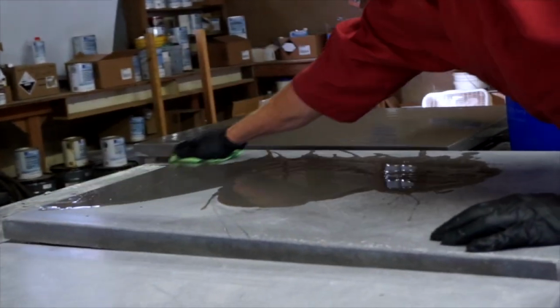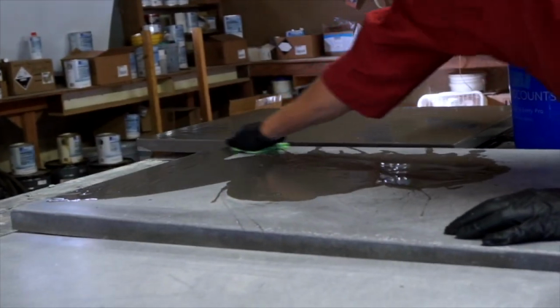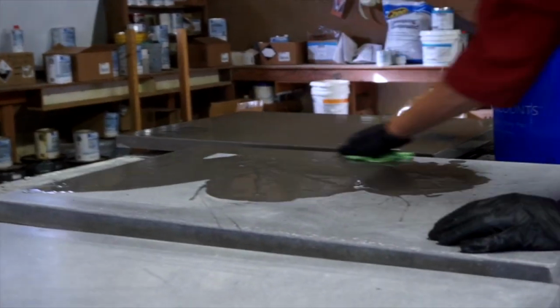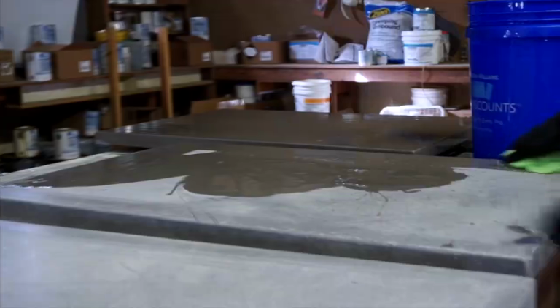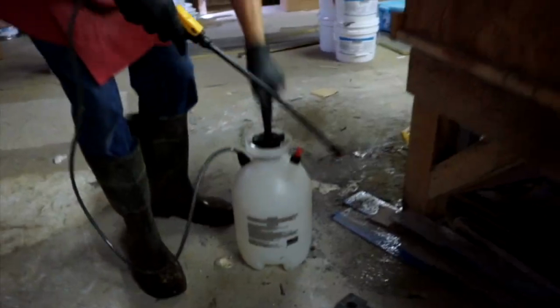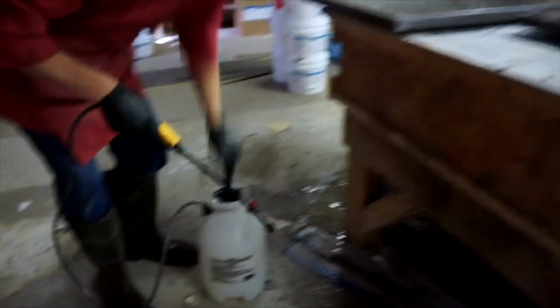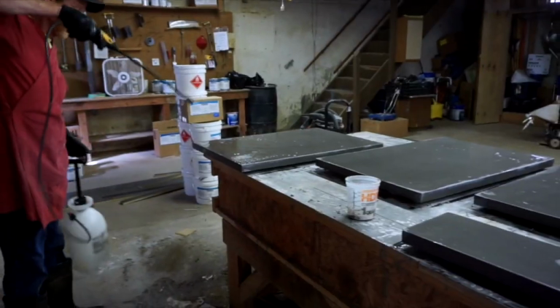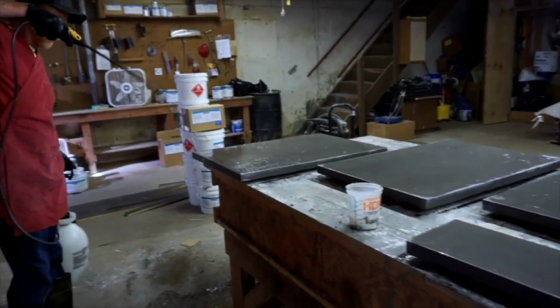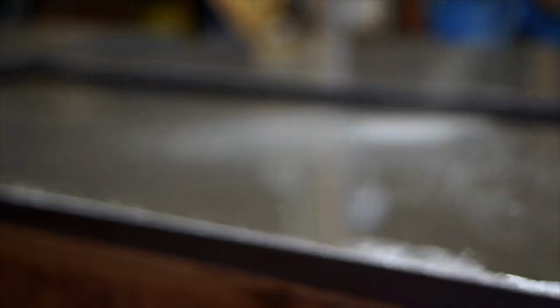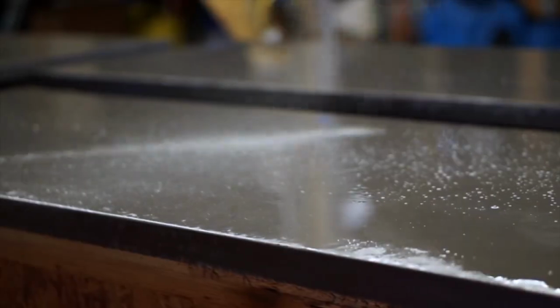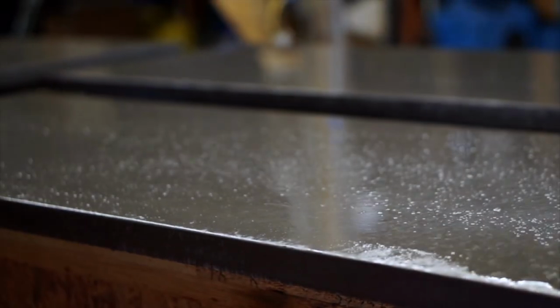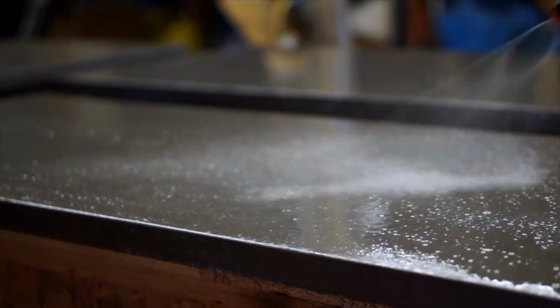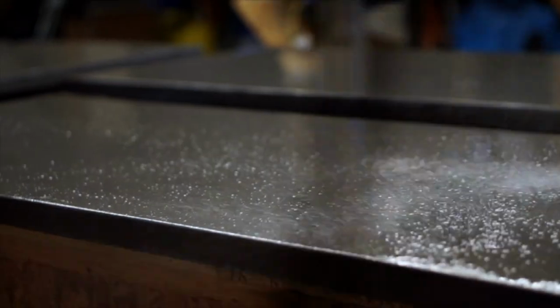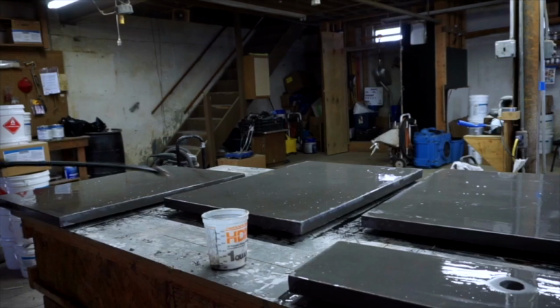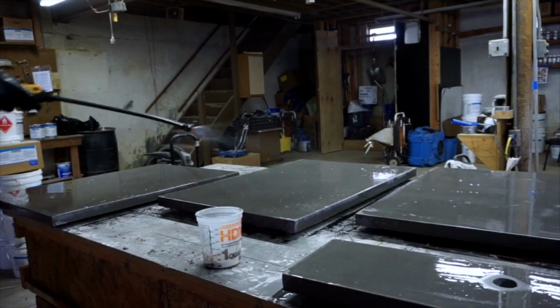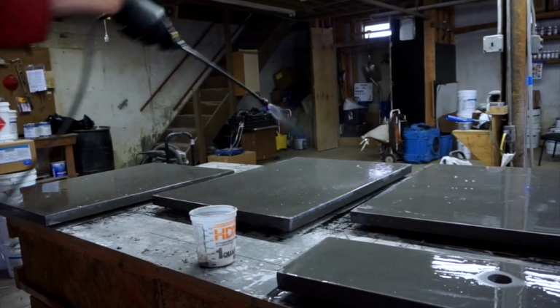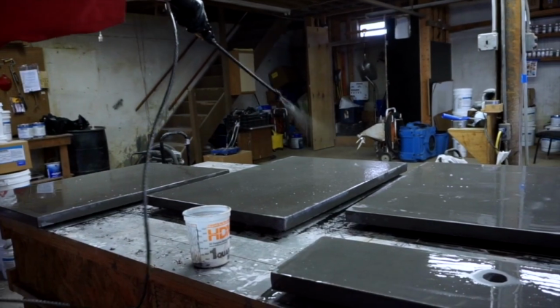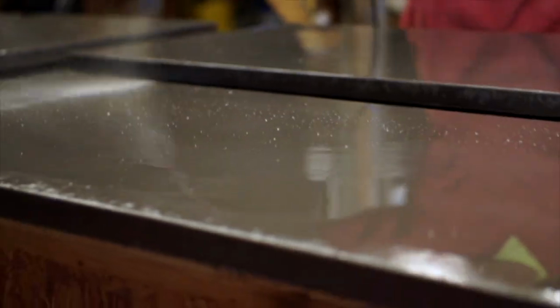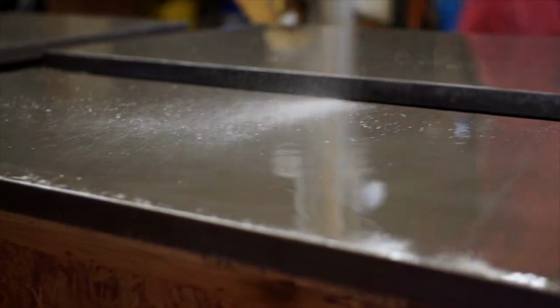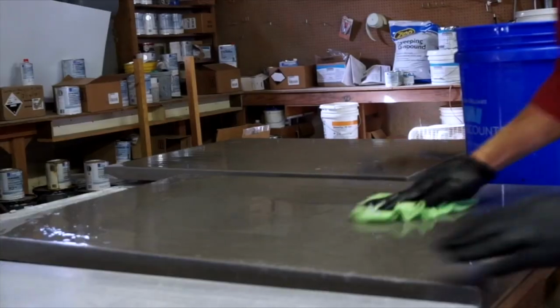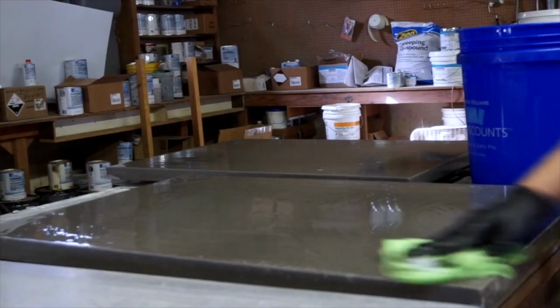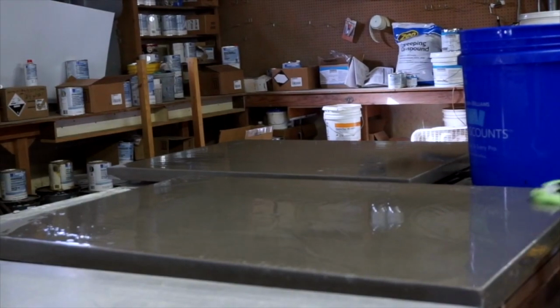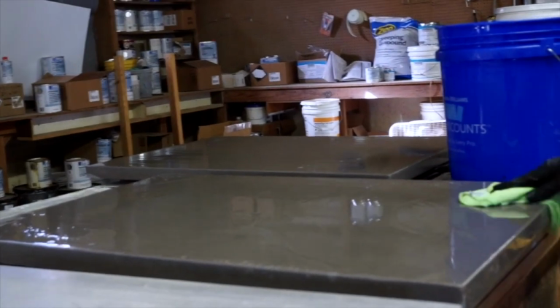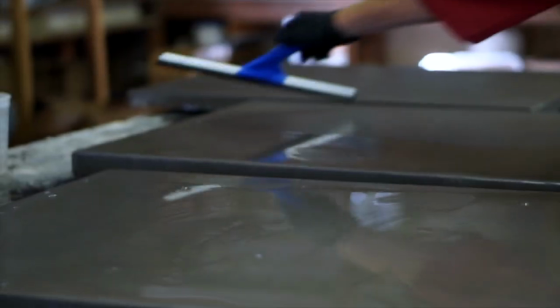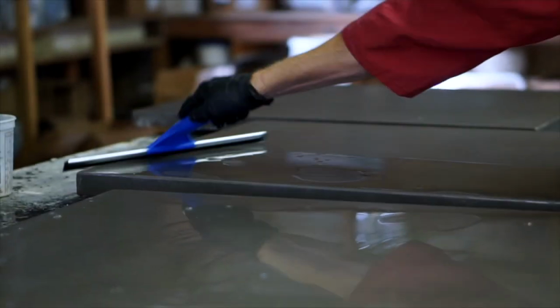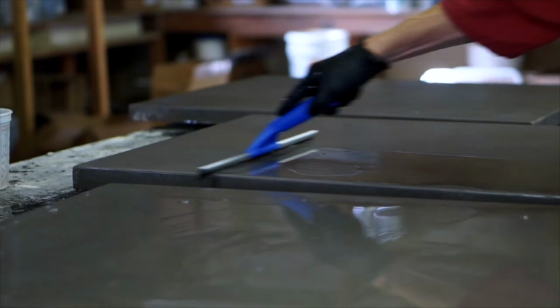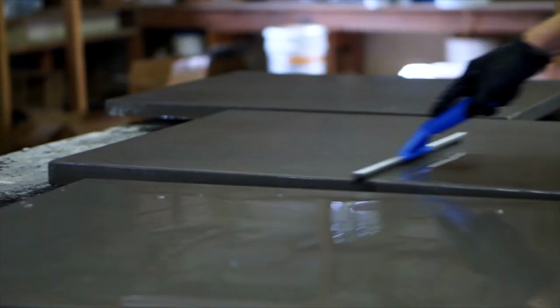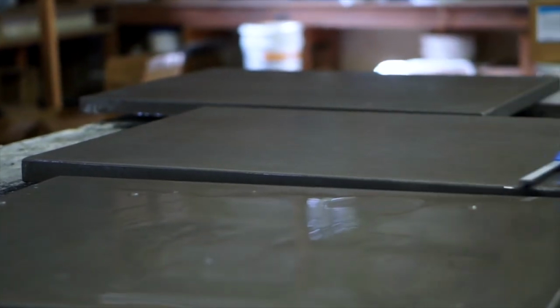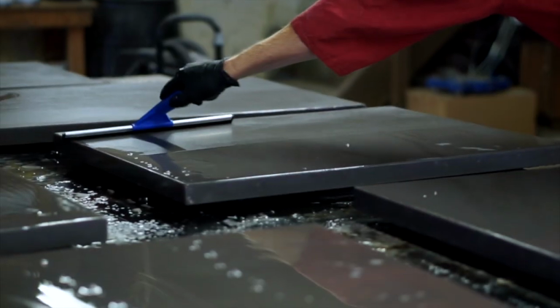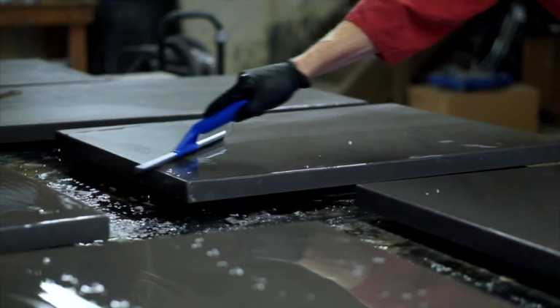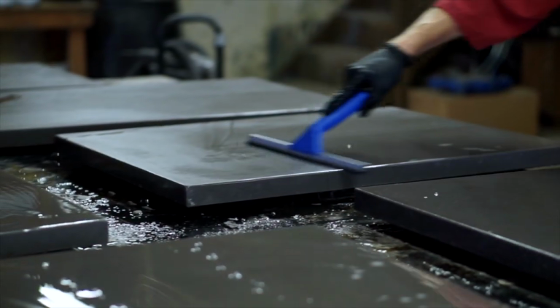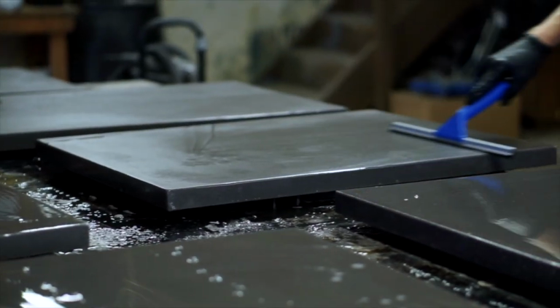We do this by wetting the countertops down with water and then spraying on a muriatic acid and water solution across the entire surface. After the solution sits for a few minutes, we flush the countertops with water and then squeegee off the excess and let them dry overnight.